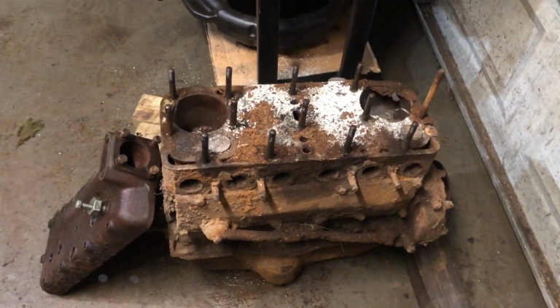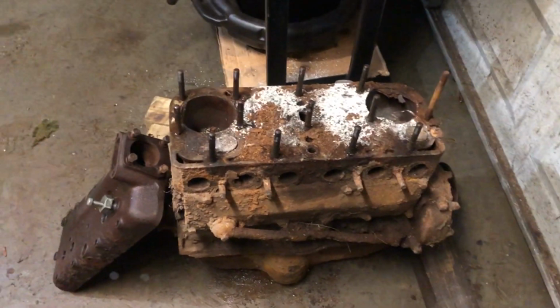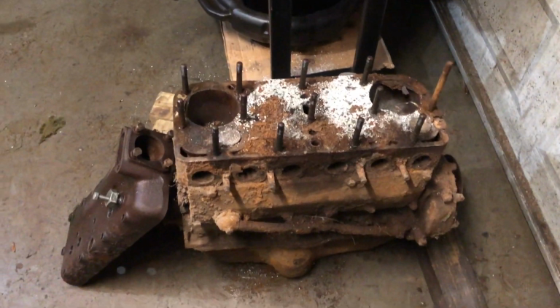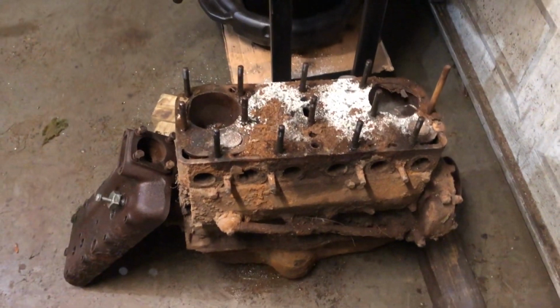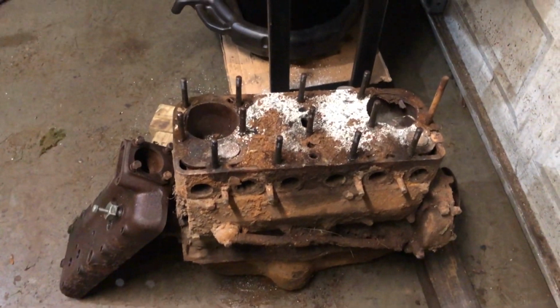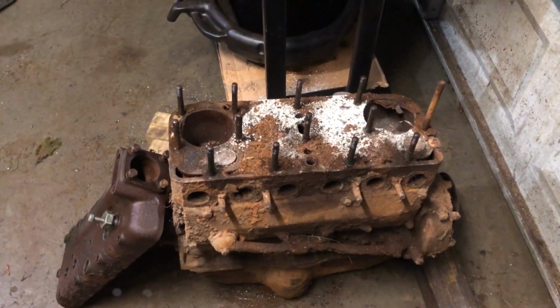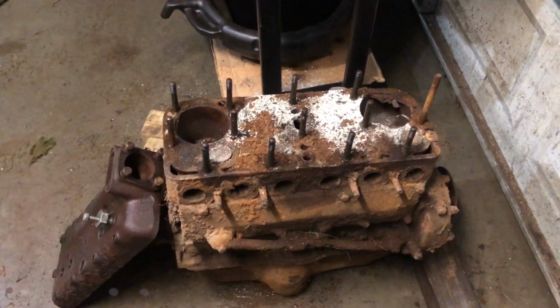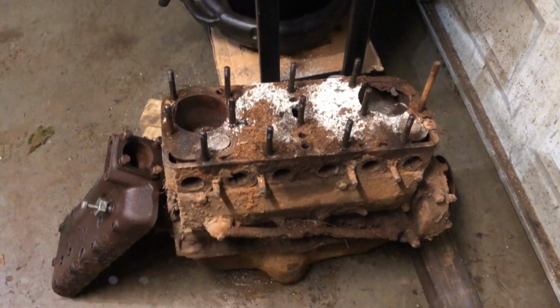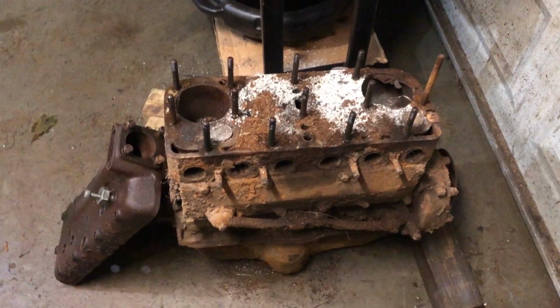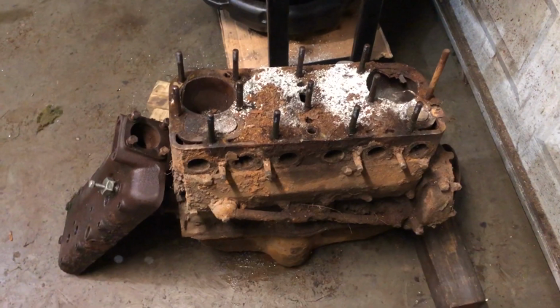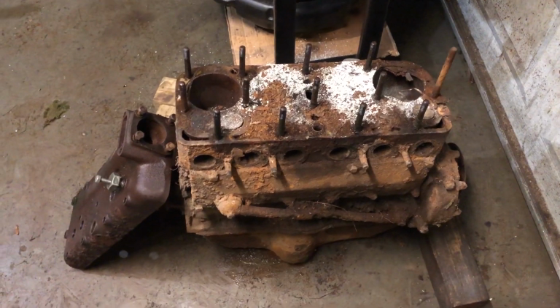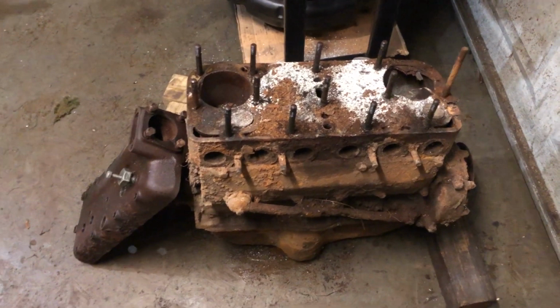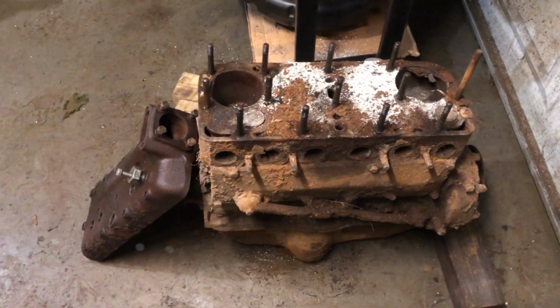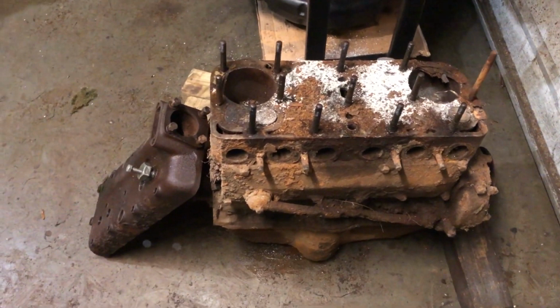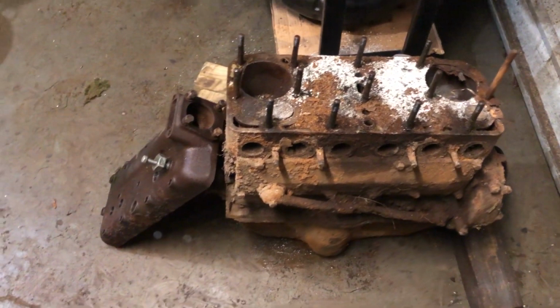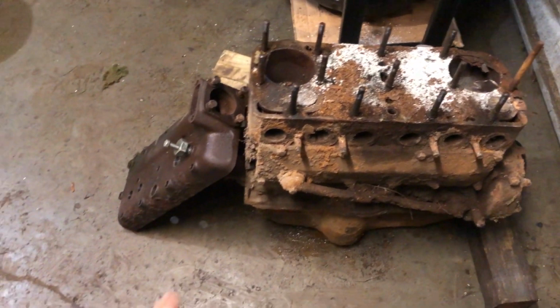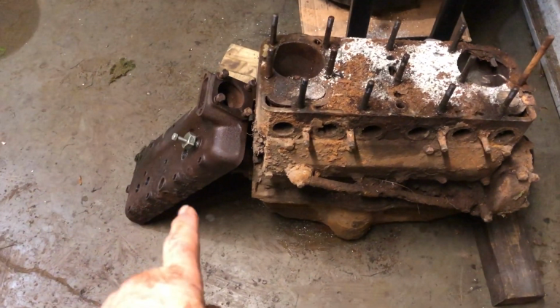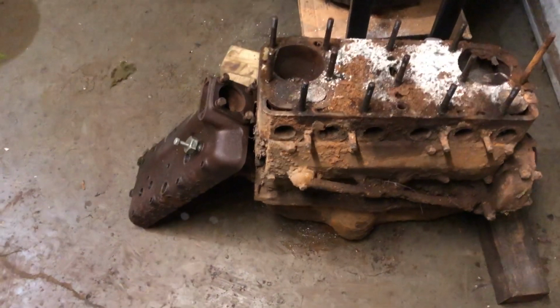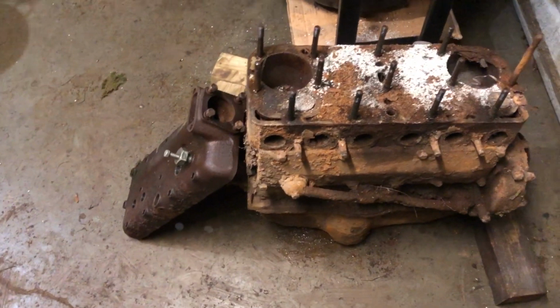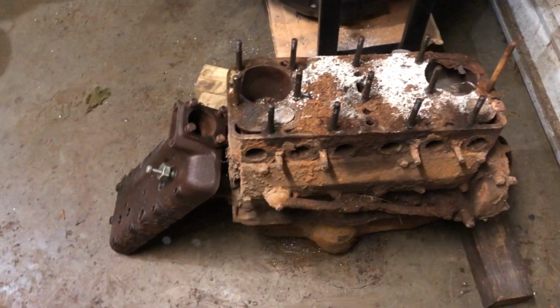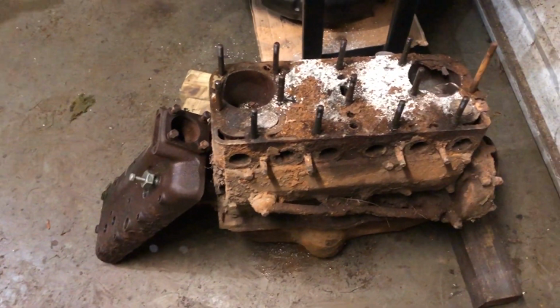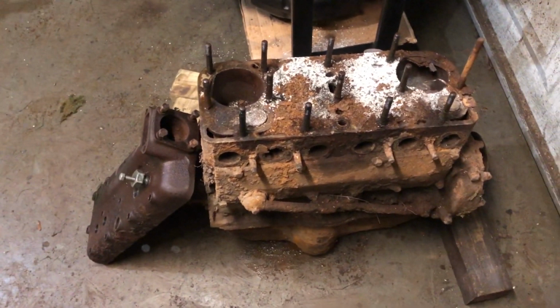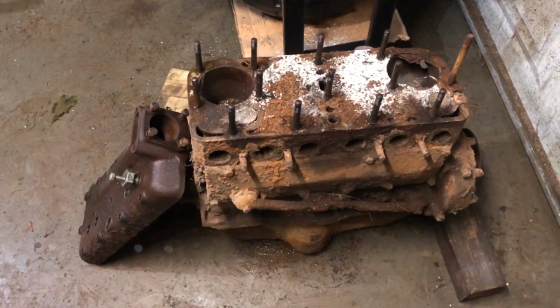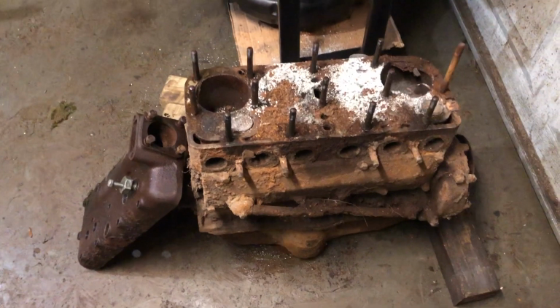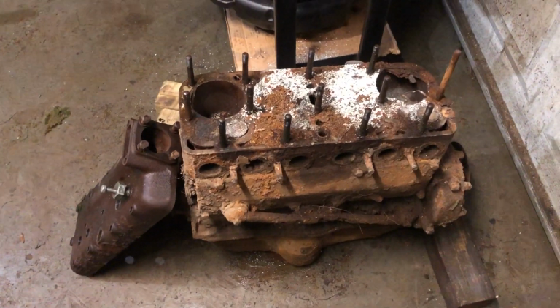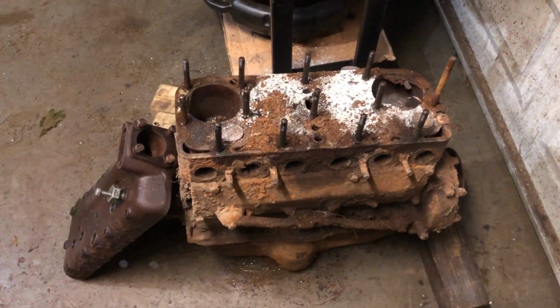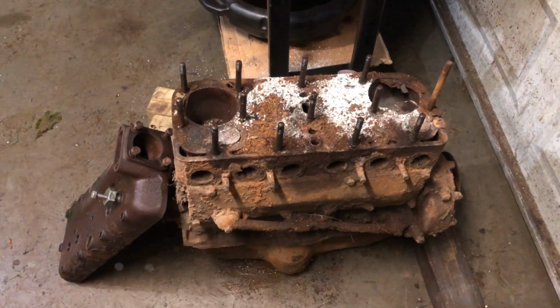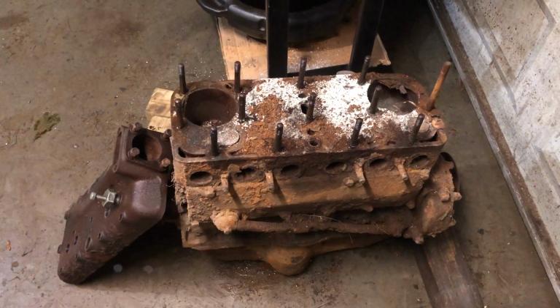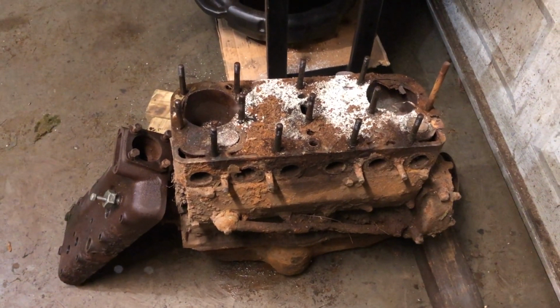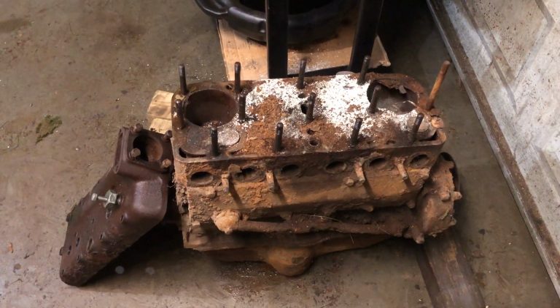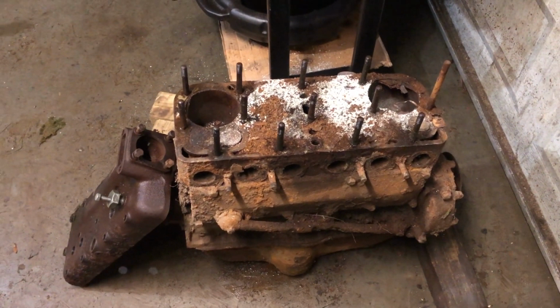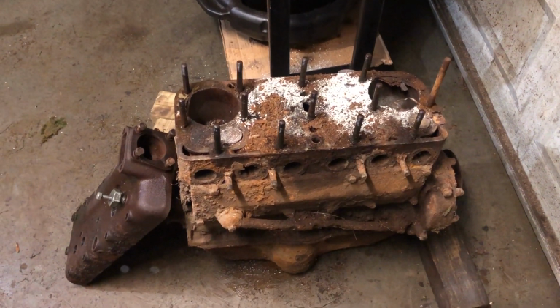At least I got the head off. And if nothing else, I might have a usable head out of it all. So we'll see if the block can be saved.